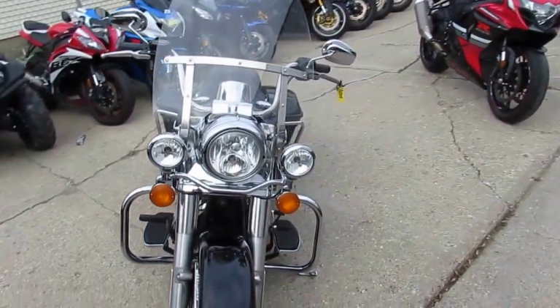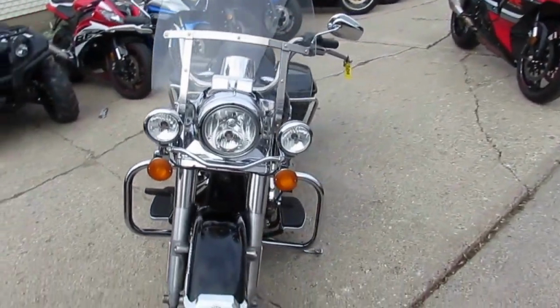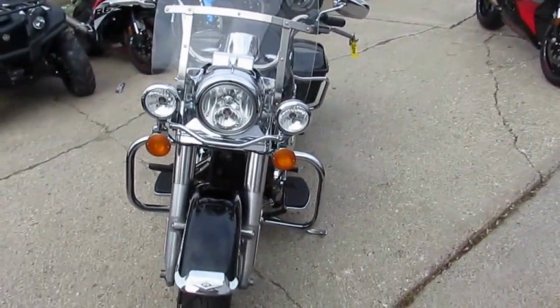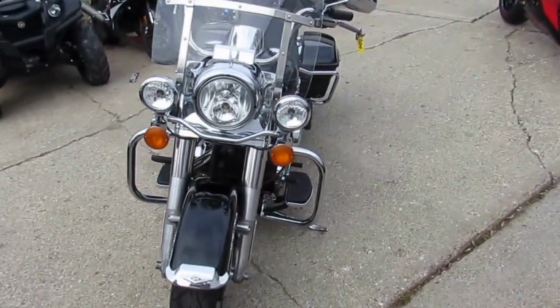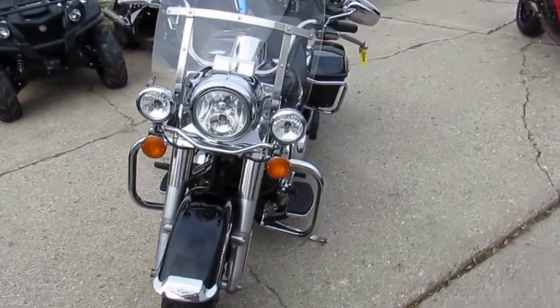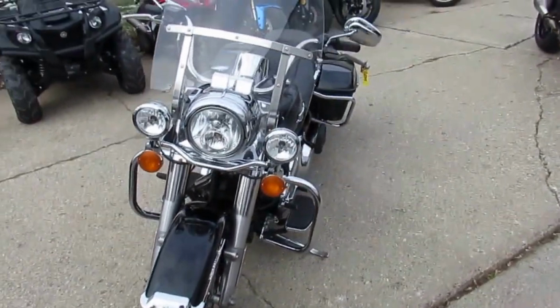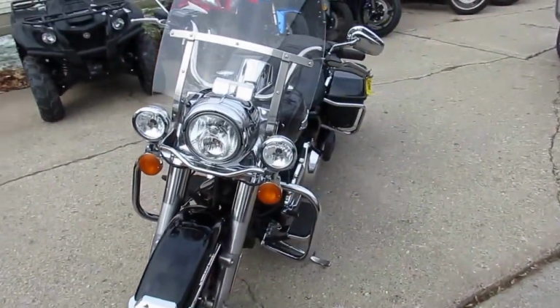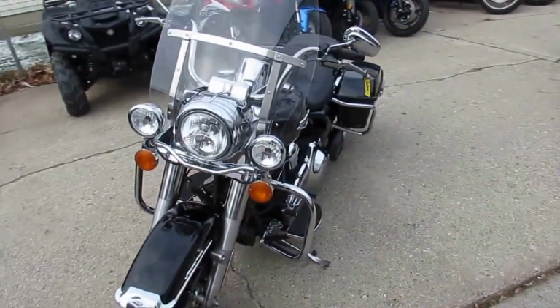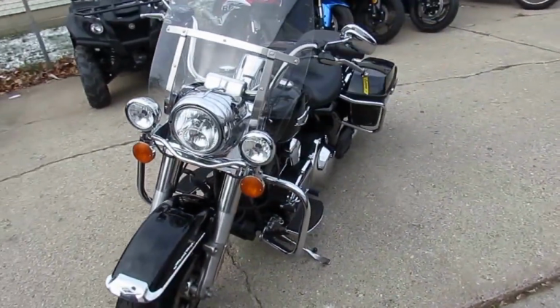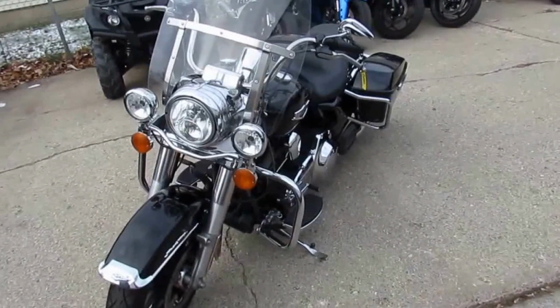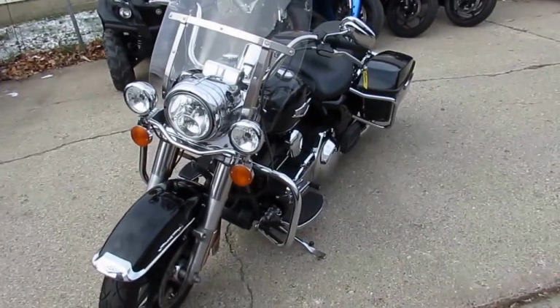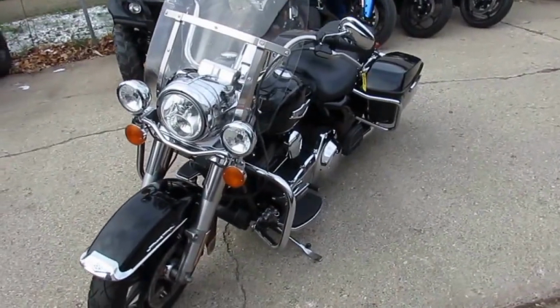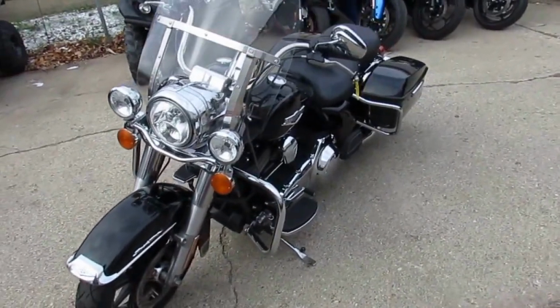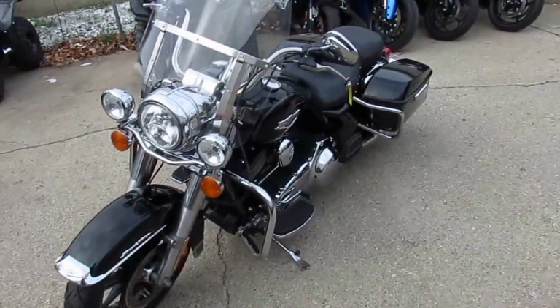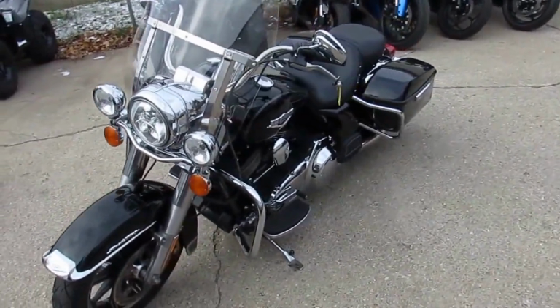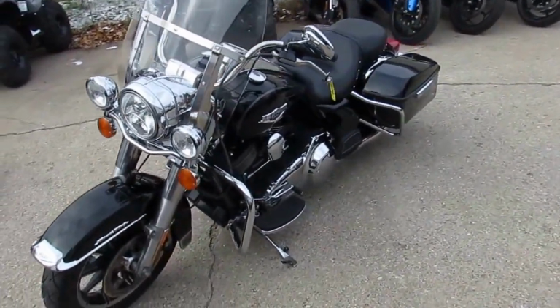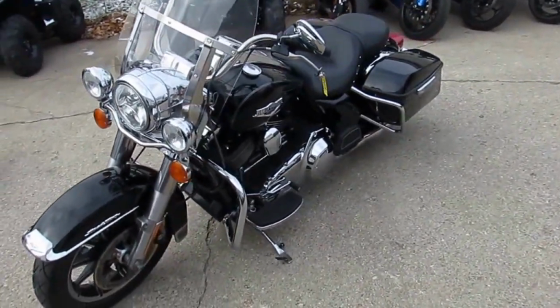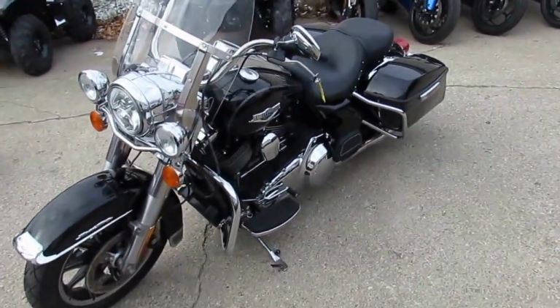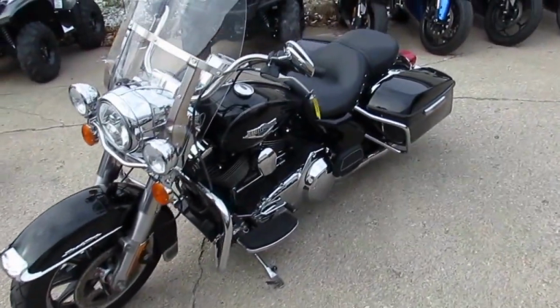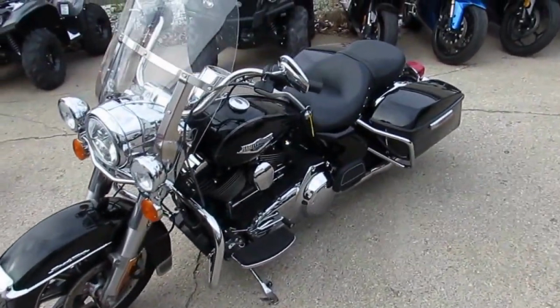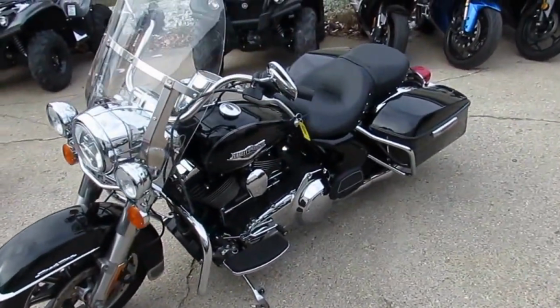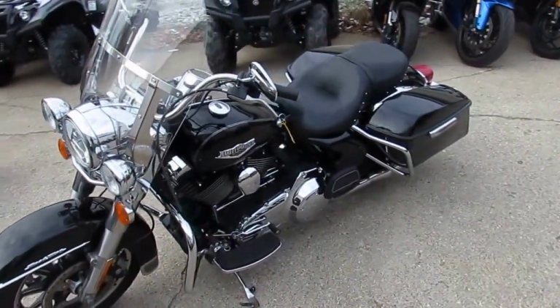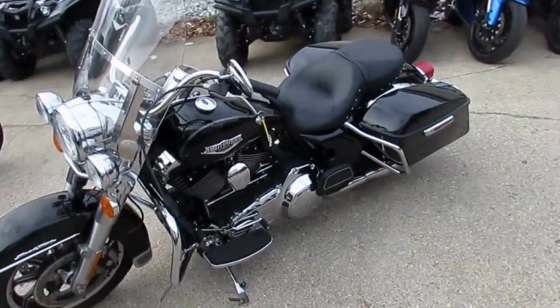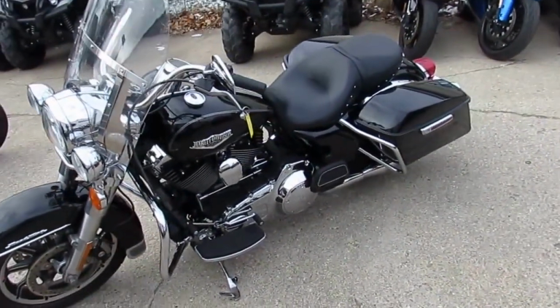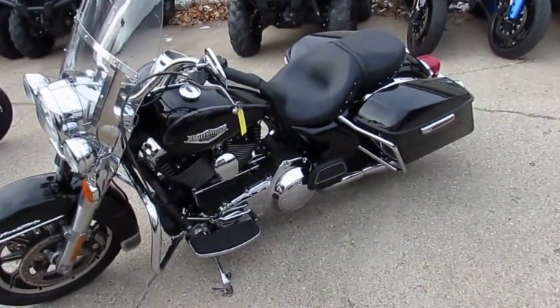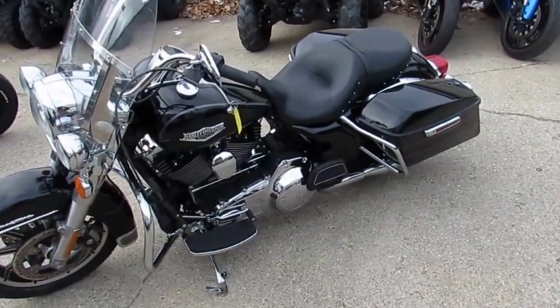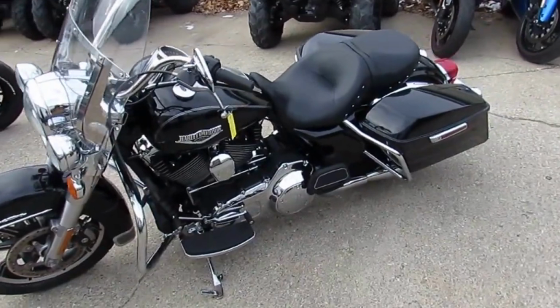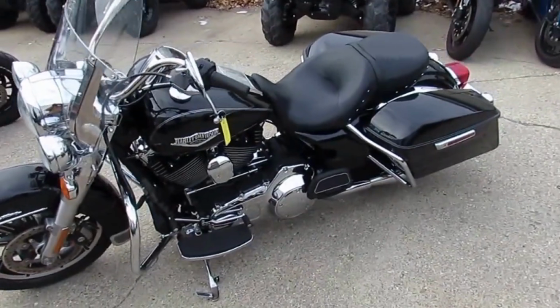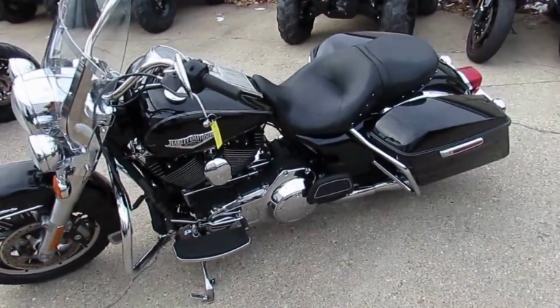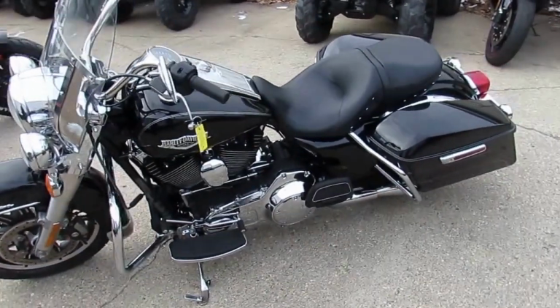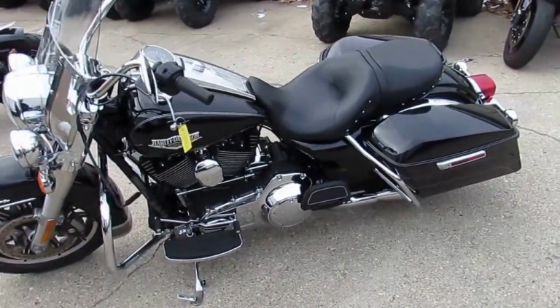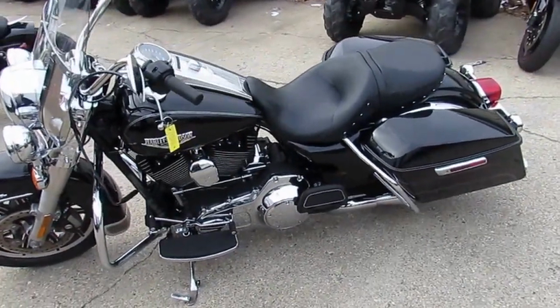Vivid black paint, tons of chrome, windshields, saddlebags, floorboards, highway lights, and the Vance & Hines exhaust makes this Road King sound as cool as it looks. It's a lot of bike for $14,500, guys.